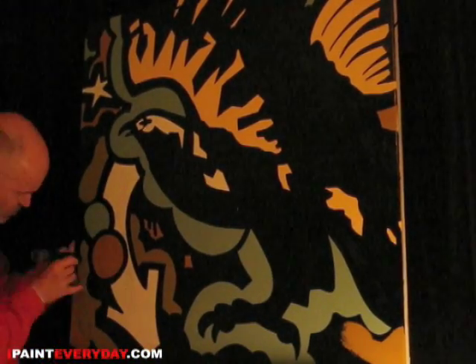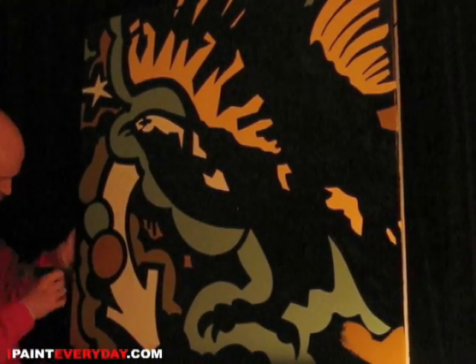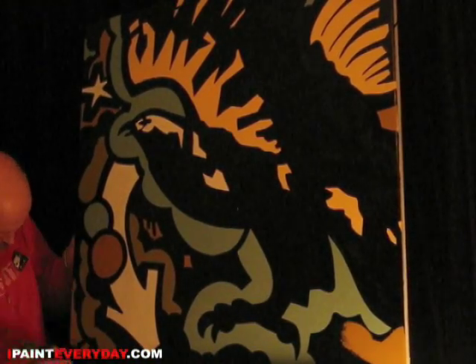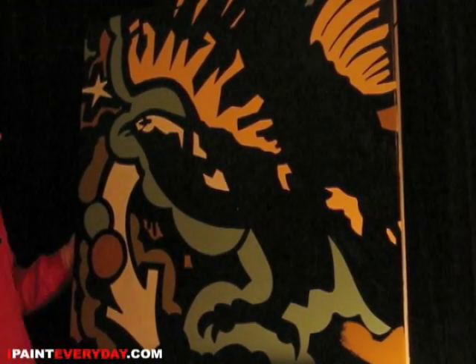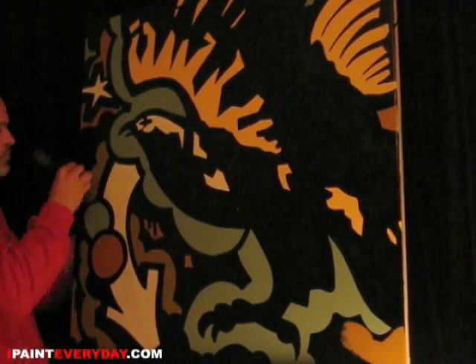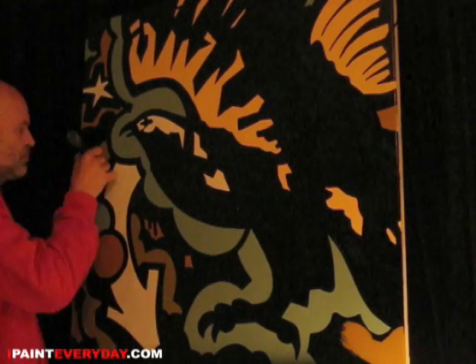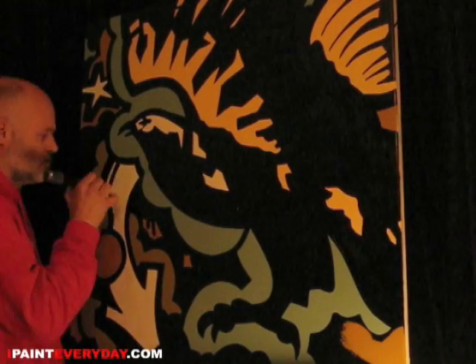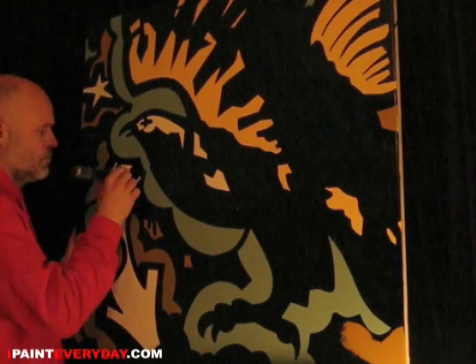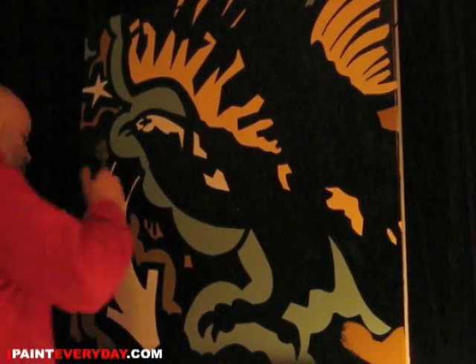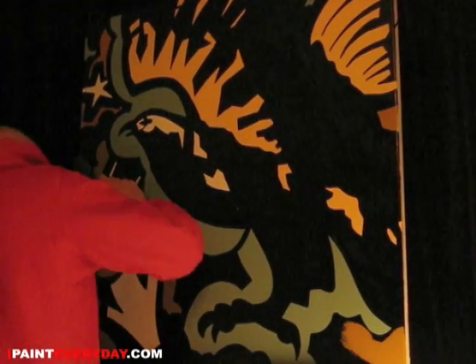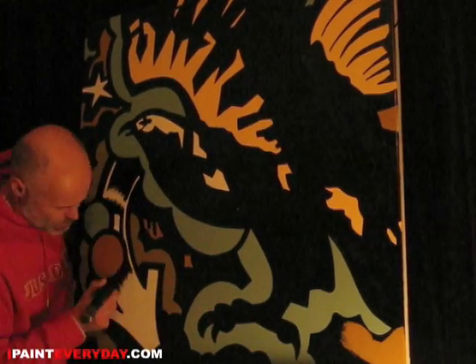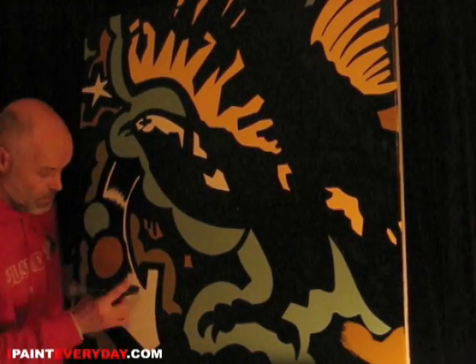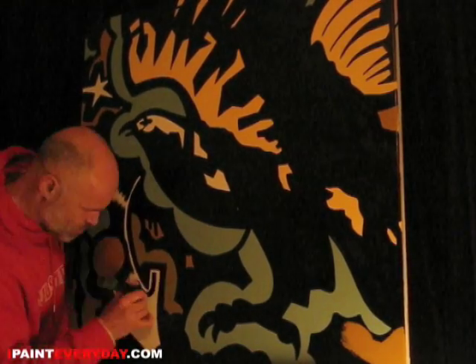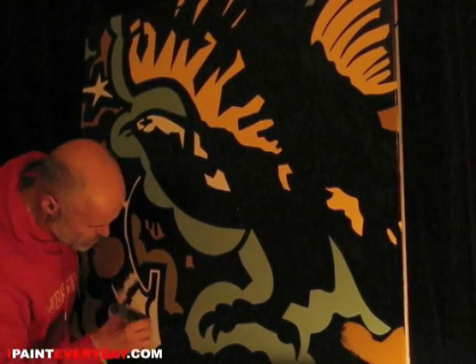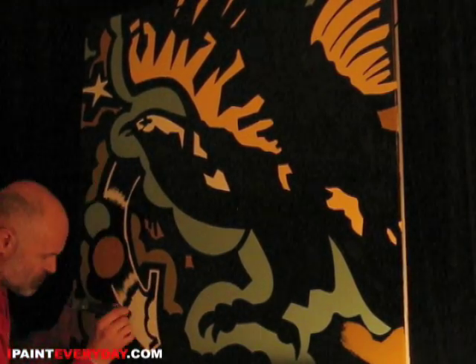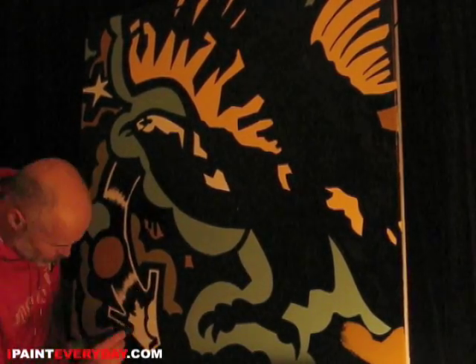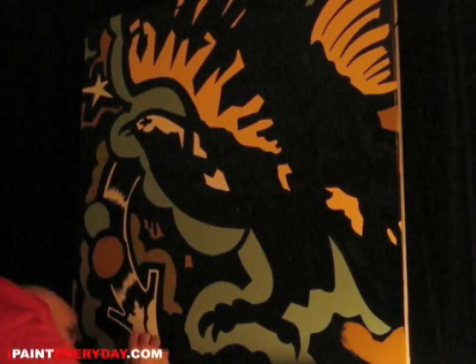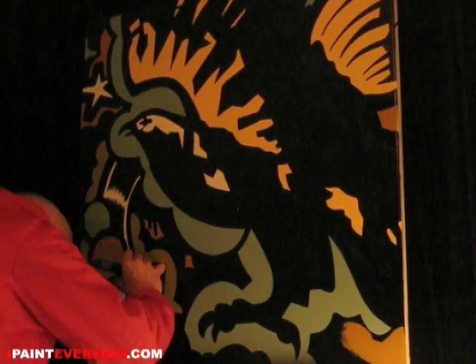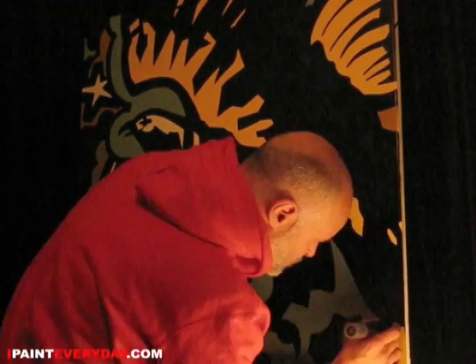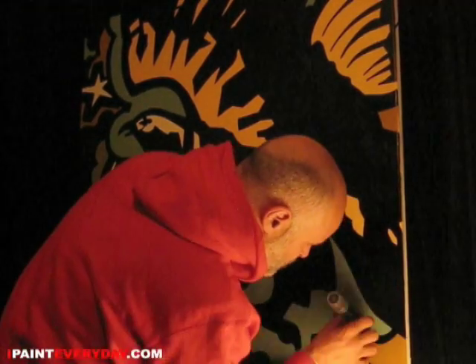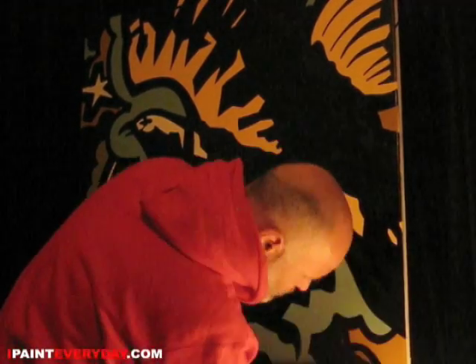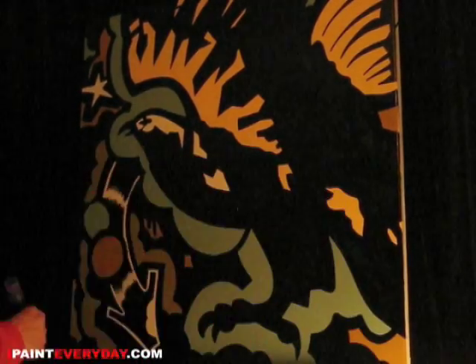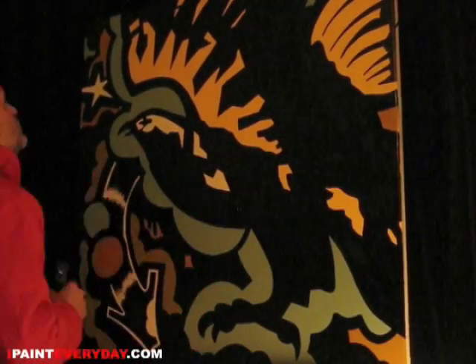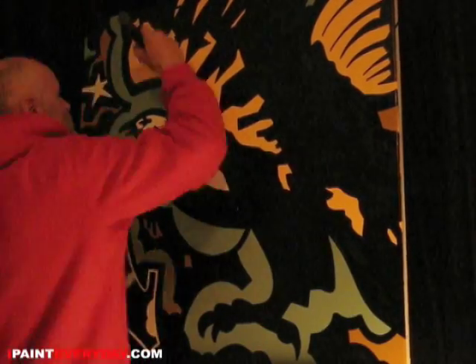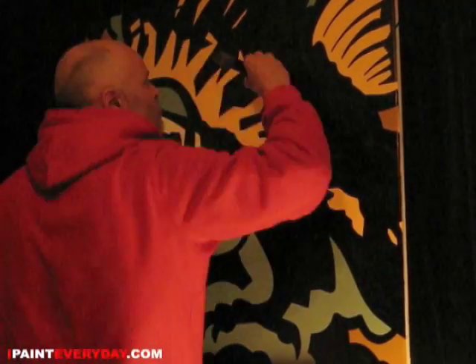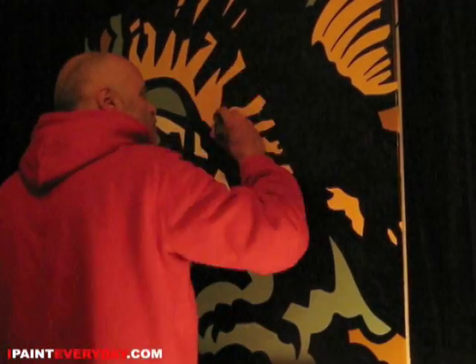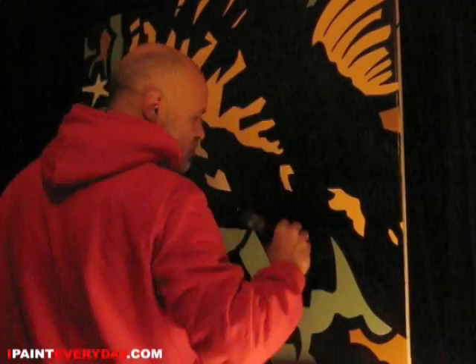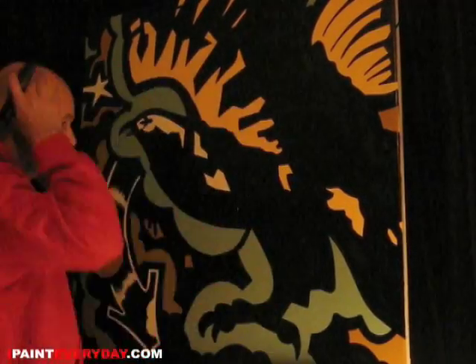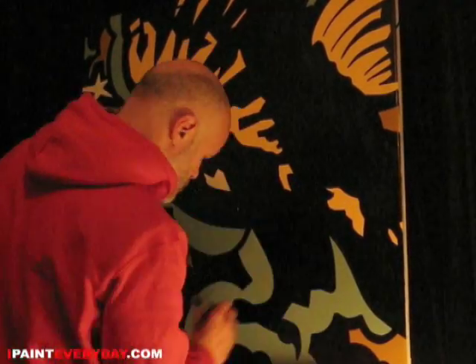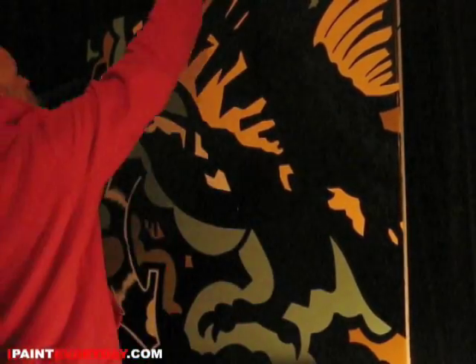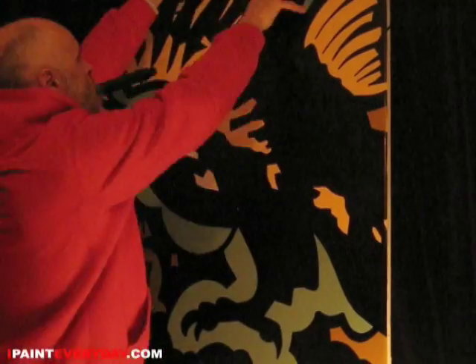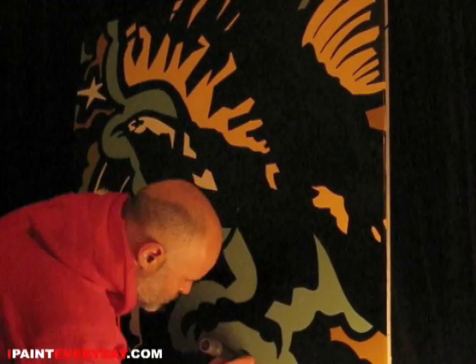And this crazy little painting is finished! It started off as a little finger practice kind of thing and then it turned out to be one of my favorites. I hope to see you again tomorrow.